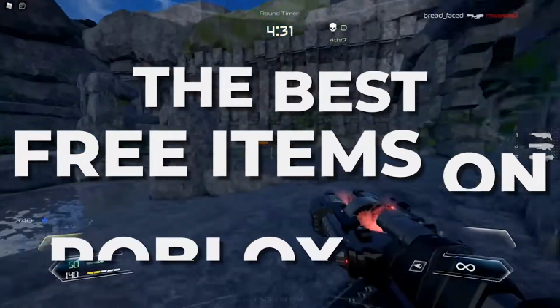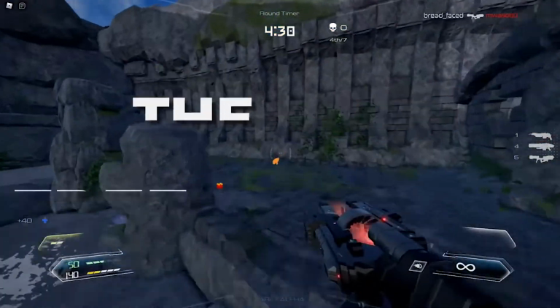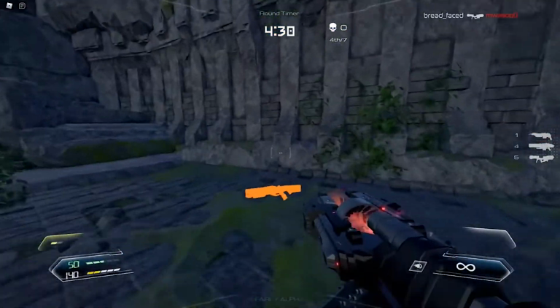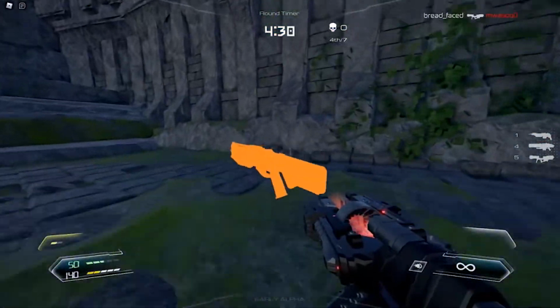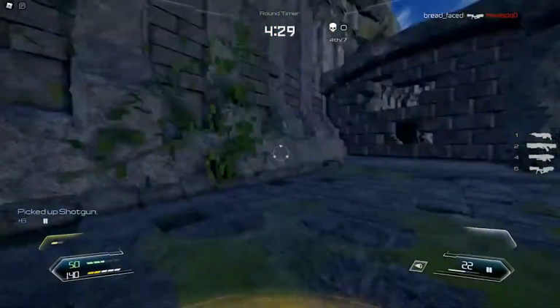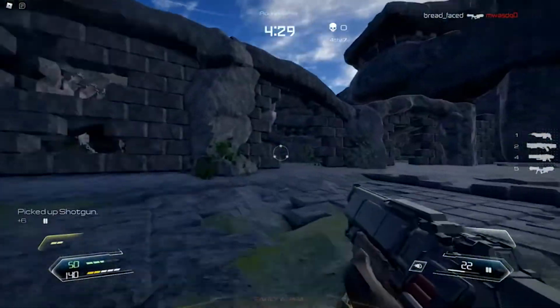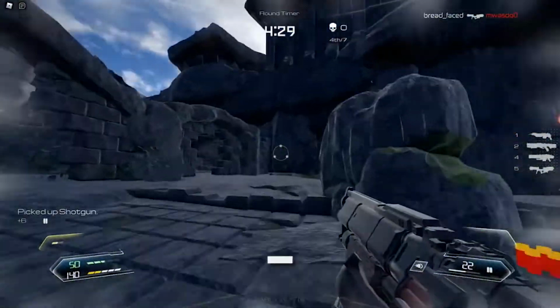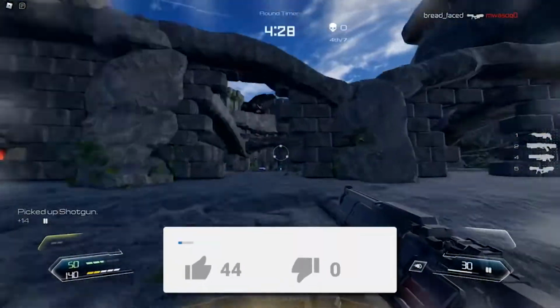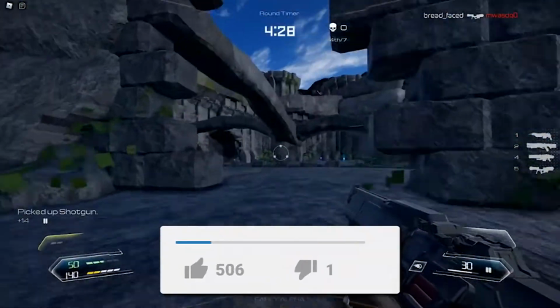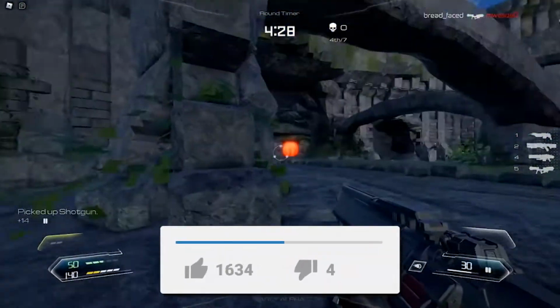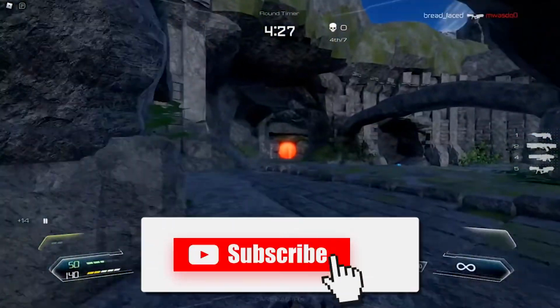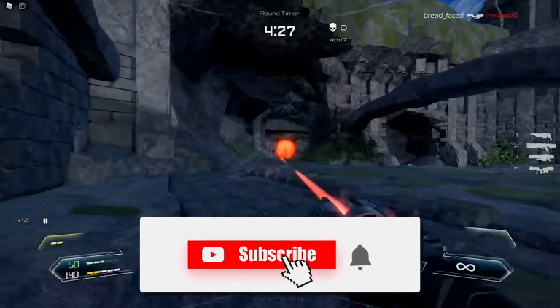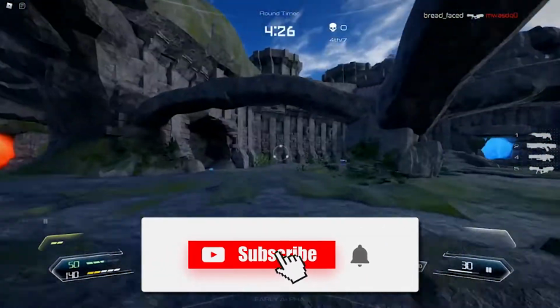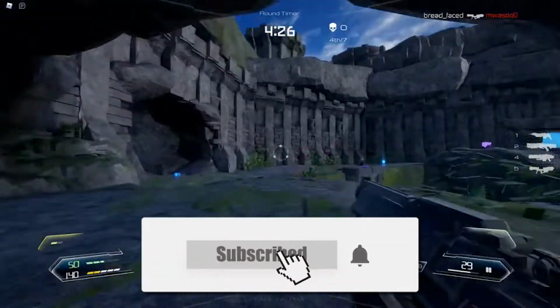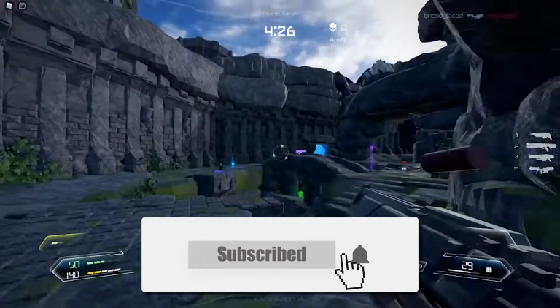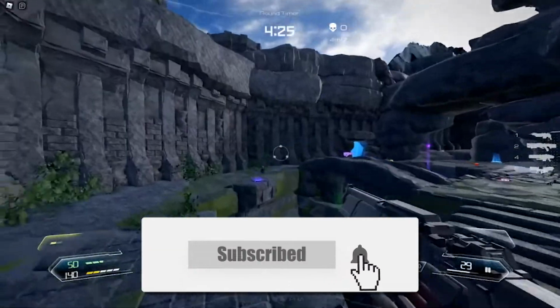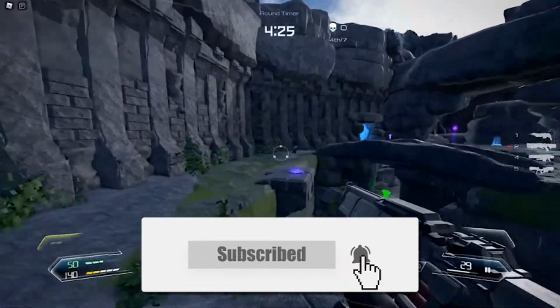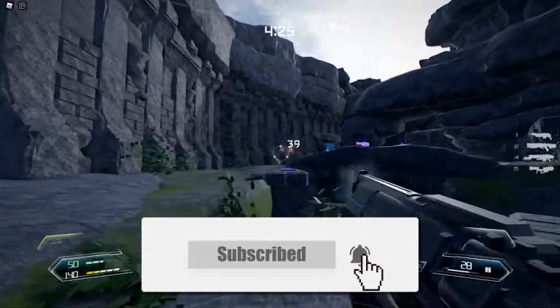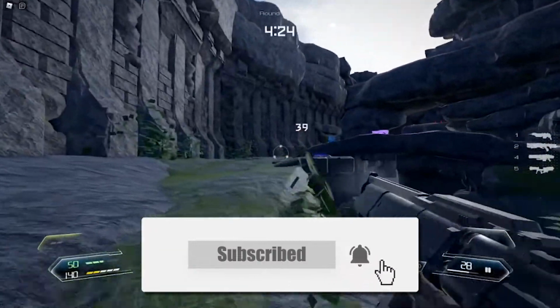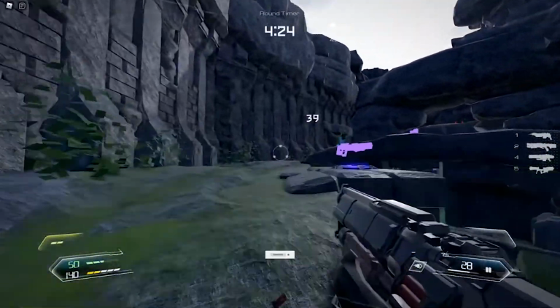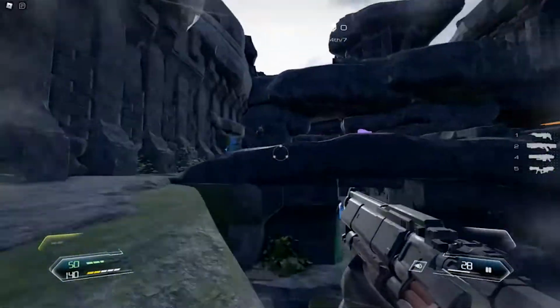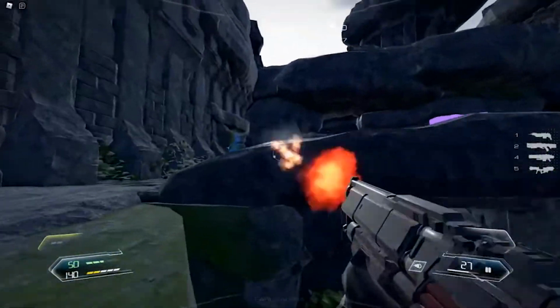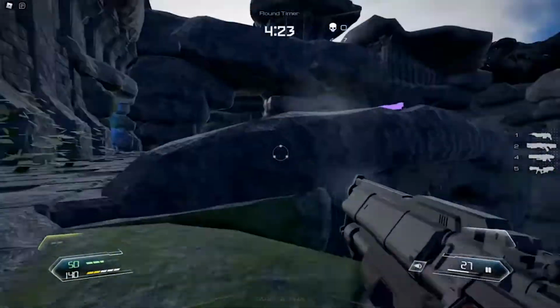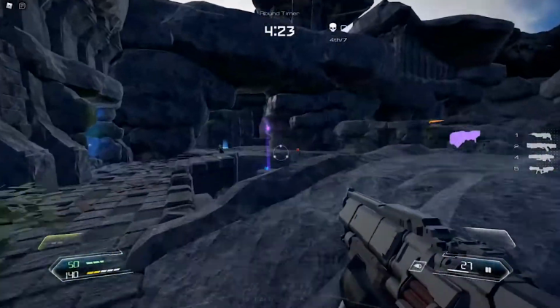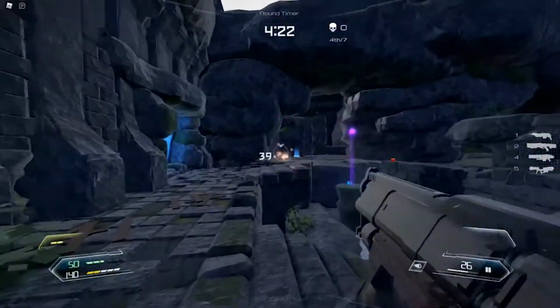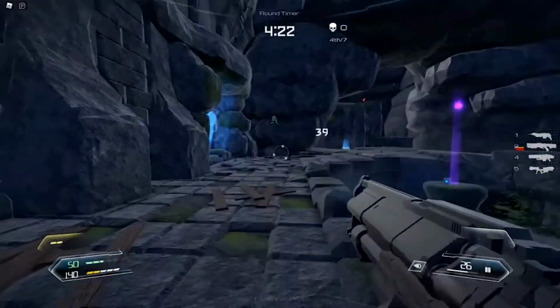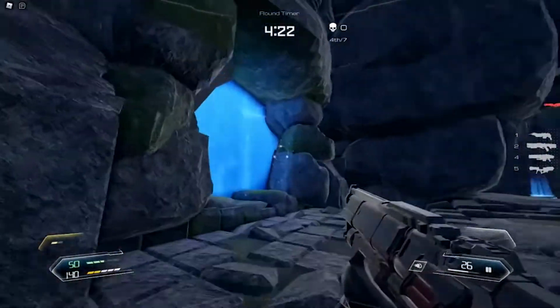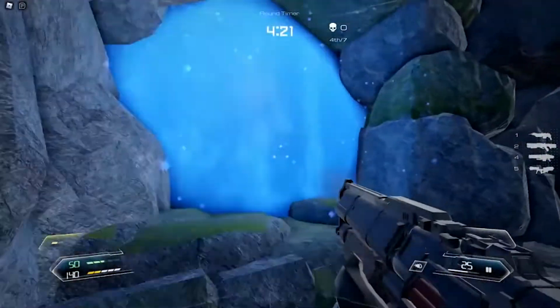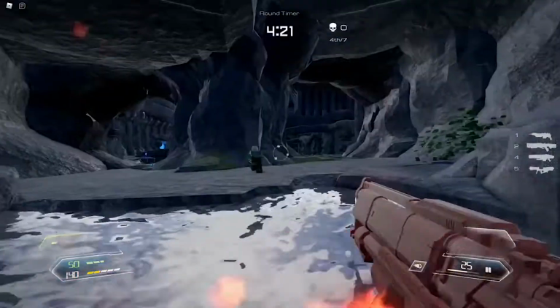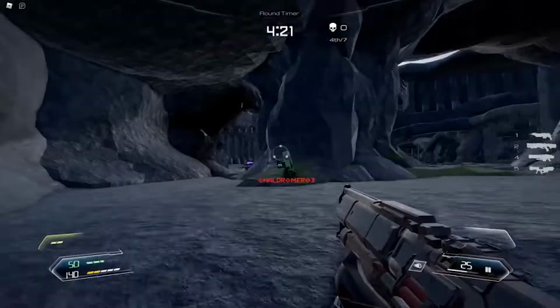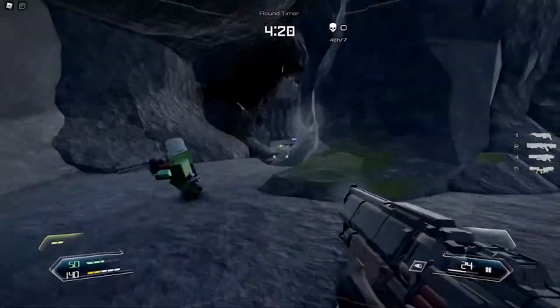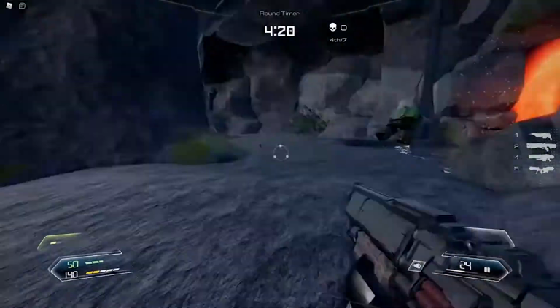But before we begin with today's topic, I want you to like this video, subscribe to our channel, and turn on the notifications so you don't miss any of our upcoming videos. So without further interruption, let's jump right to the video.